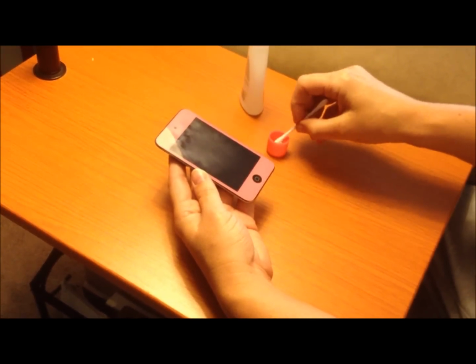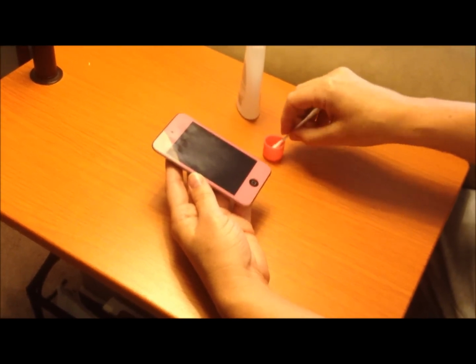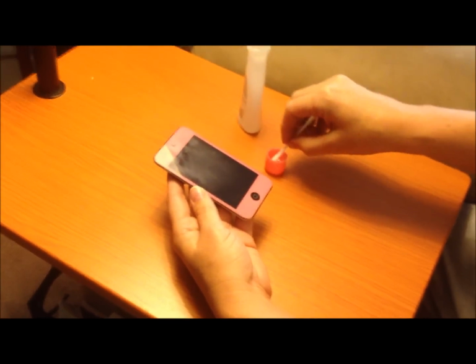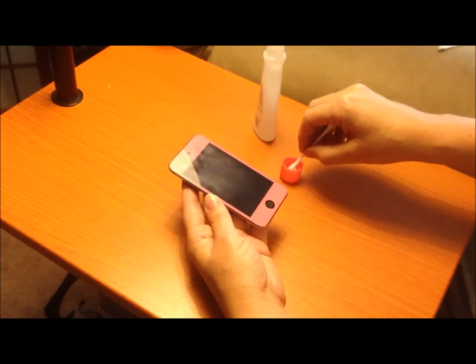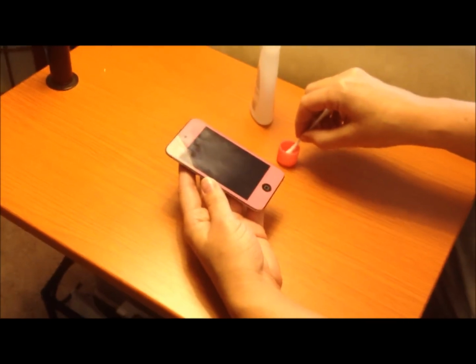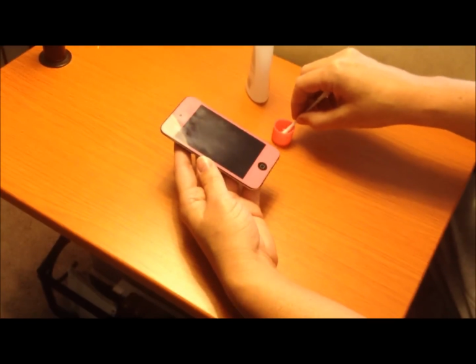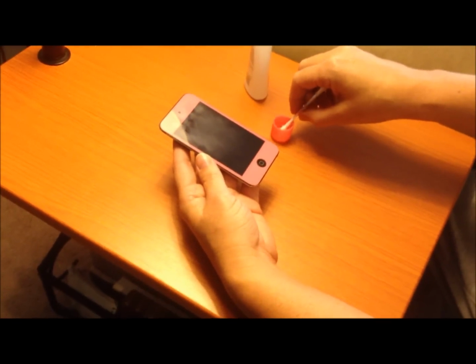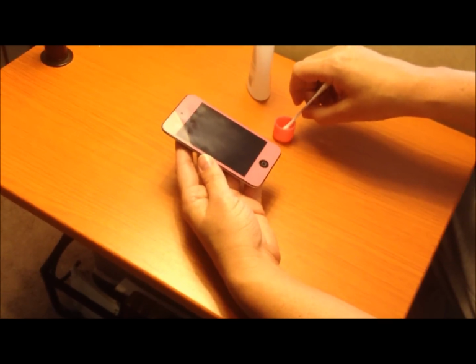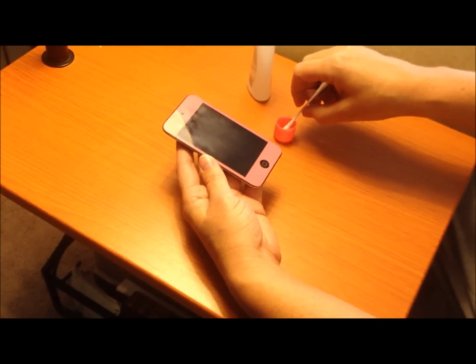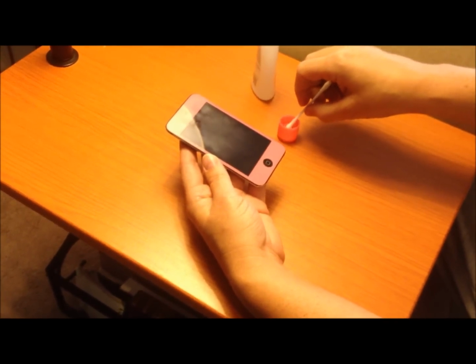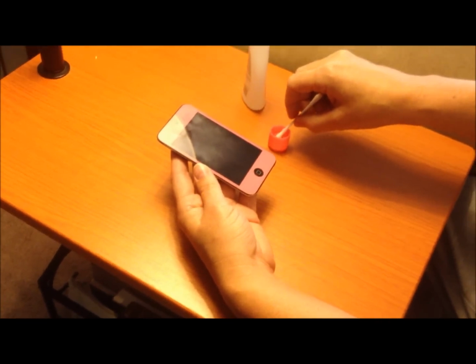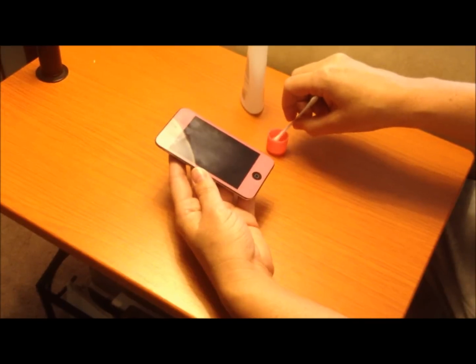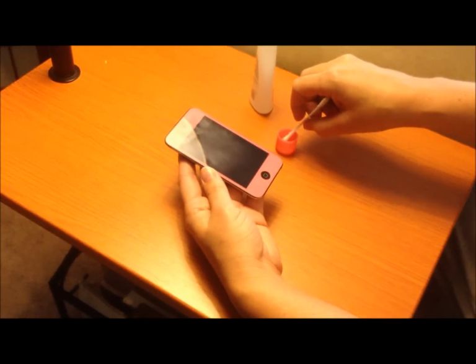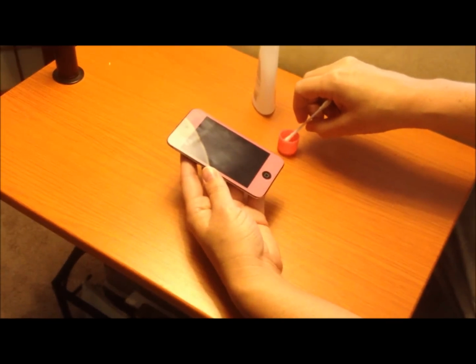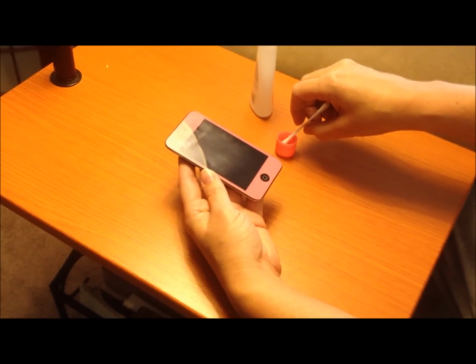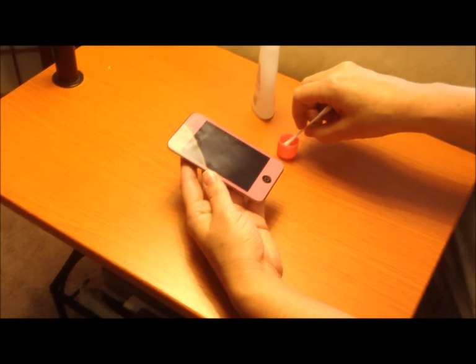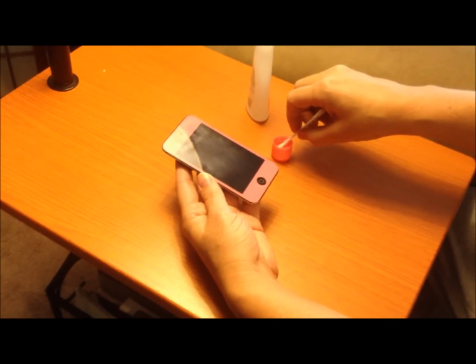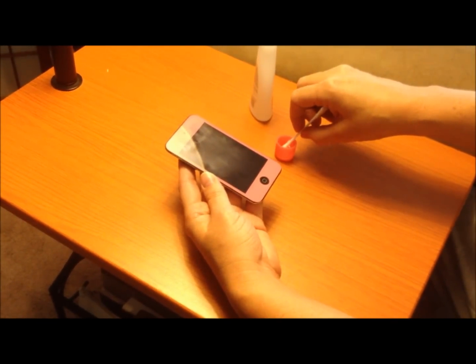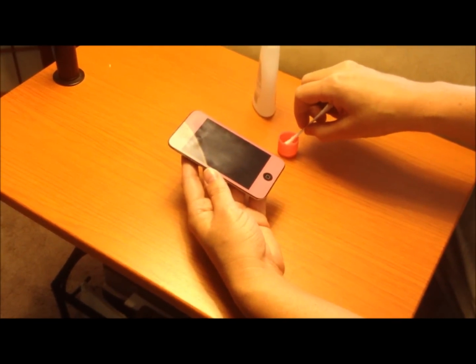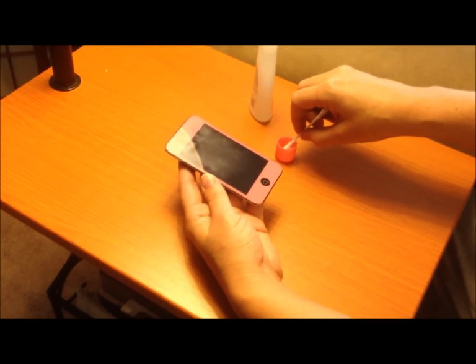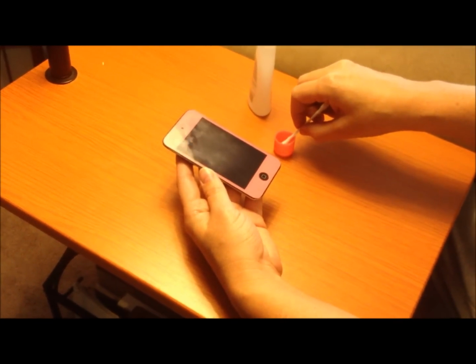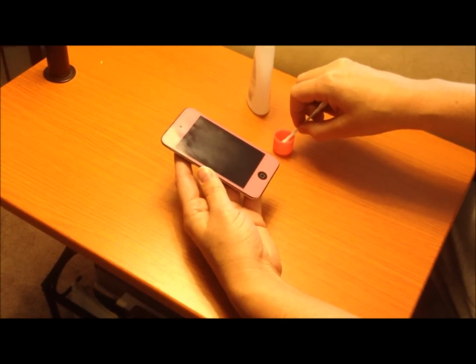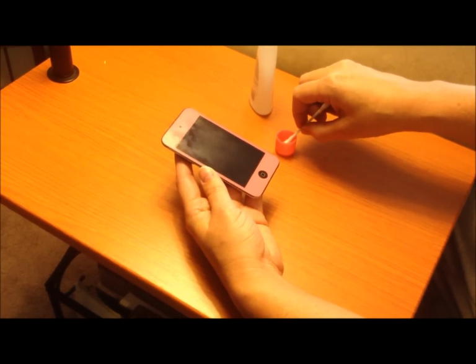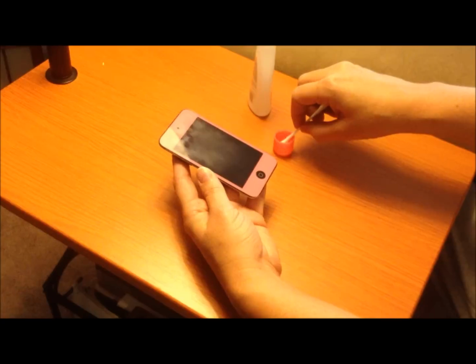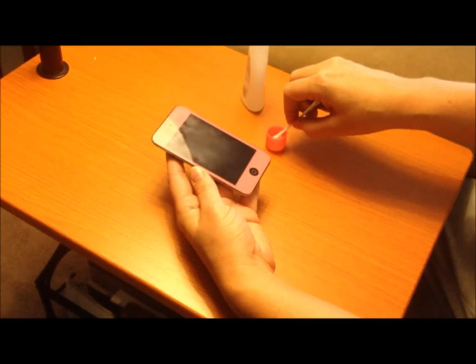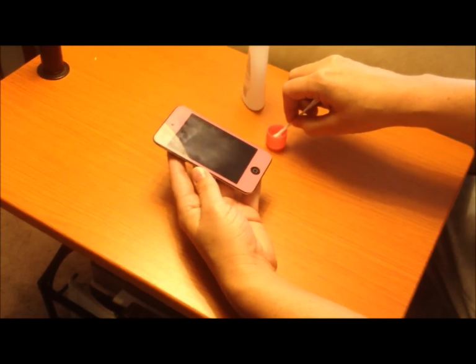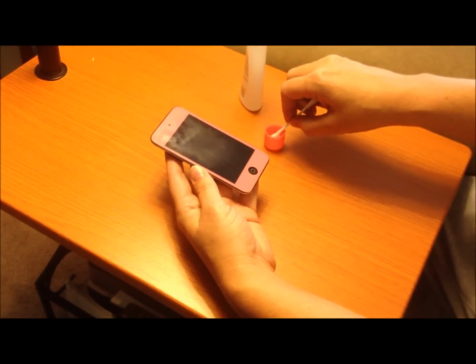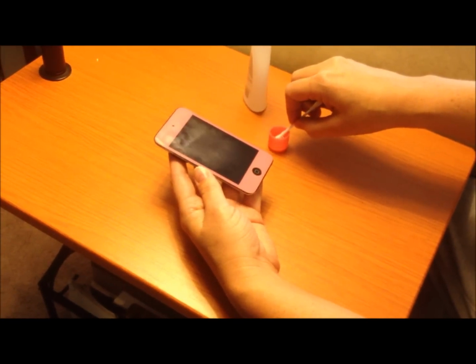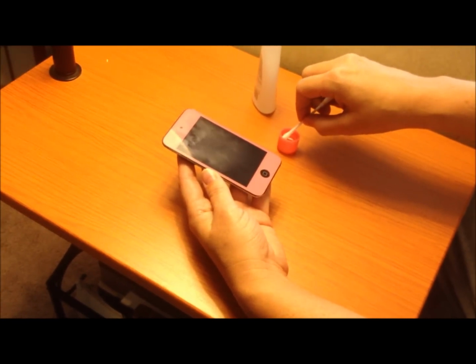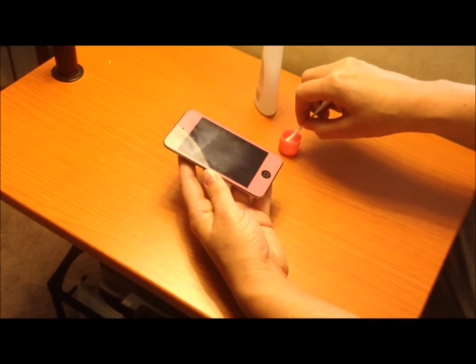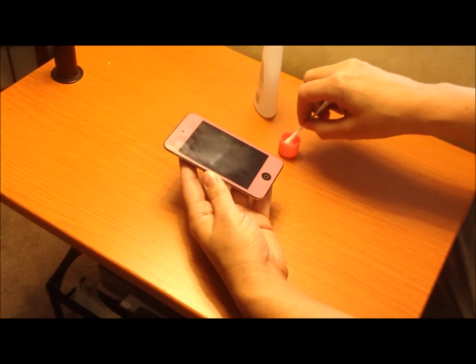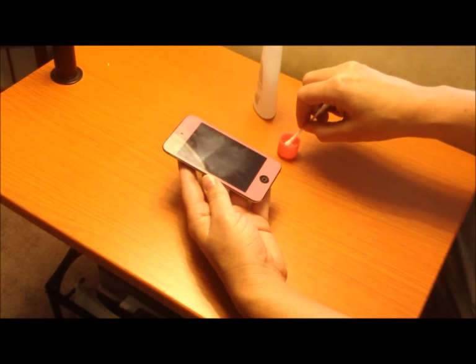Also, if your iPod or iPhone is still under warranty, don't do this because any liquid that you put on it voids the warranty. But if your warranty is expired, then you have nothing to lose by trying this.